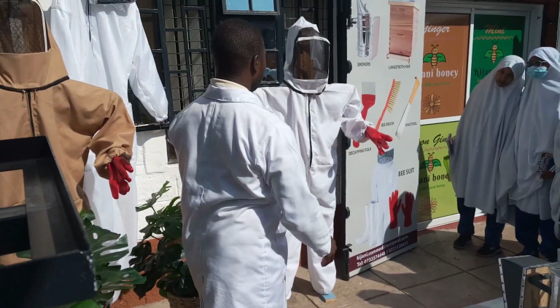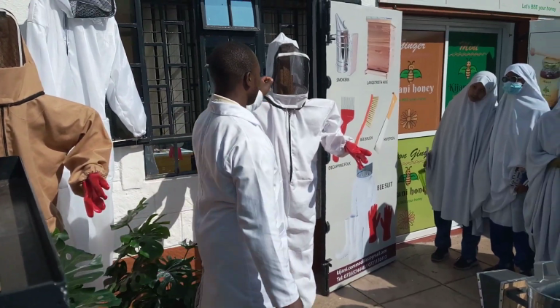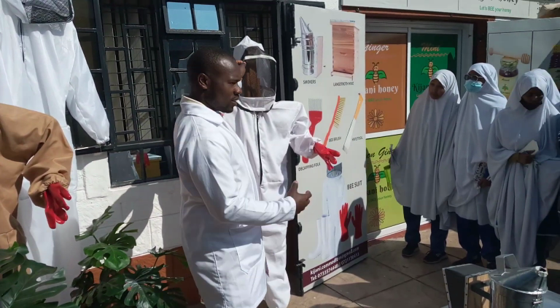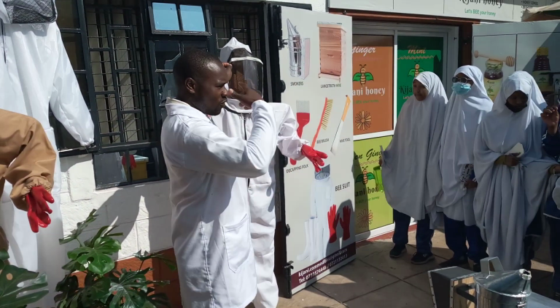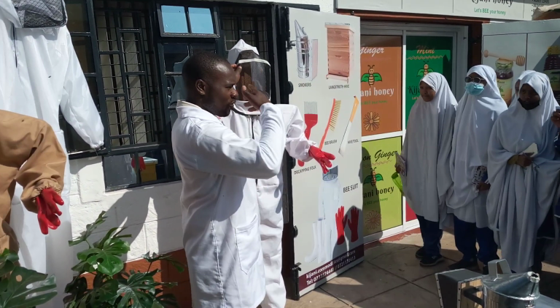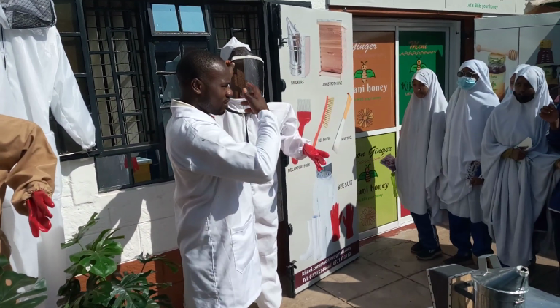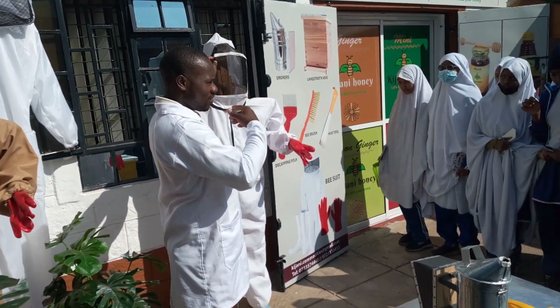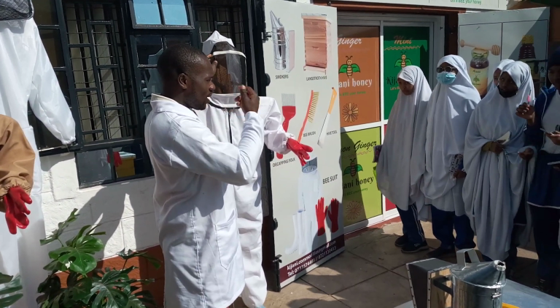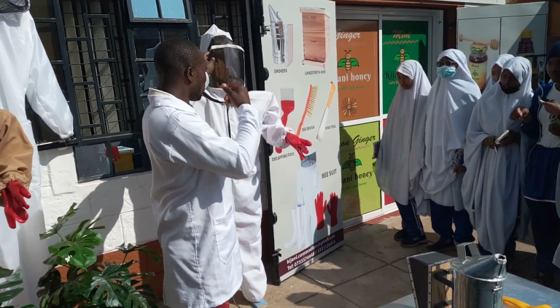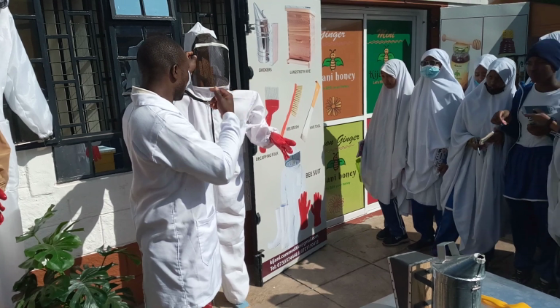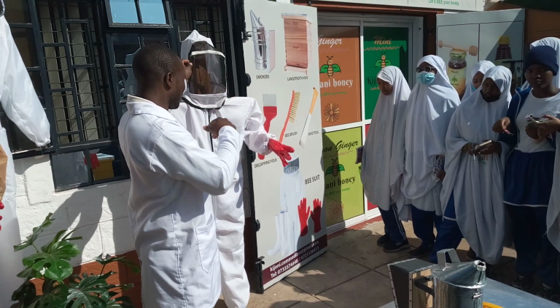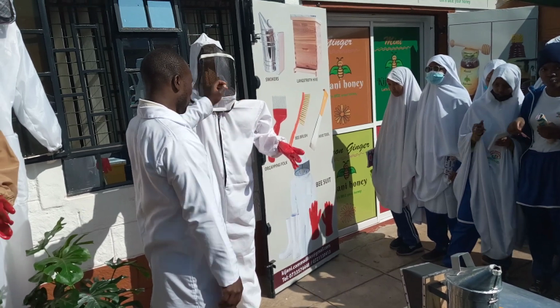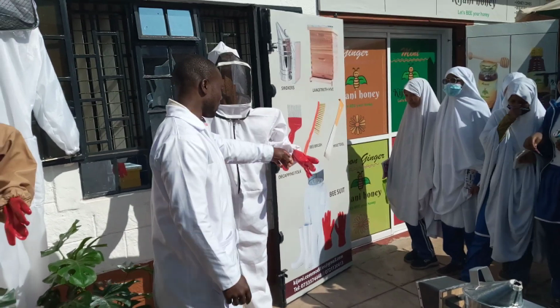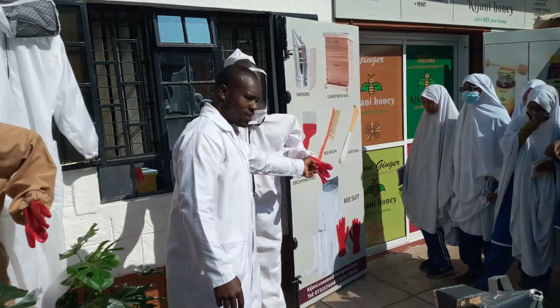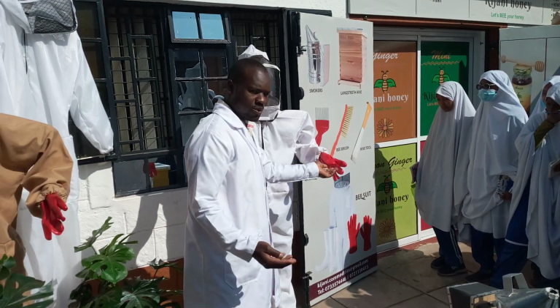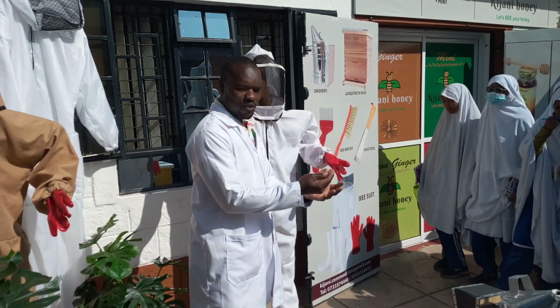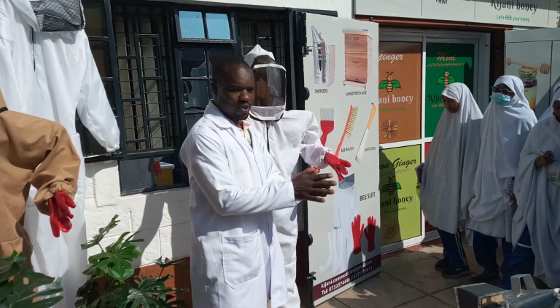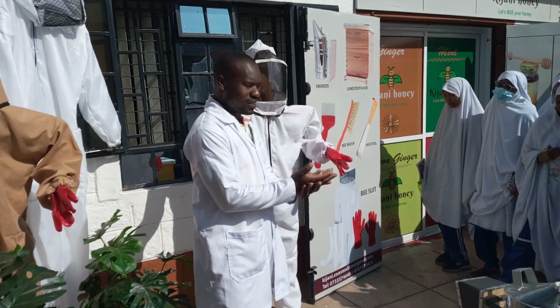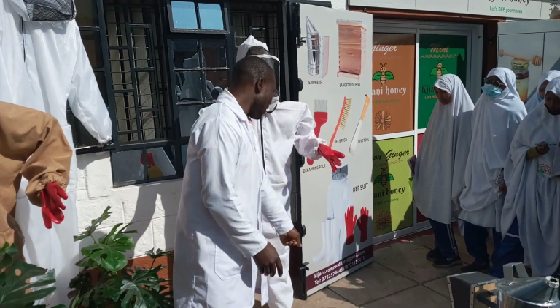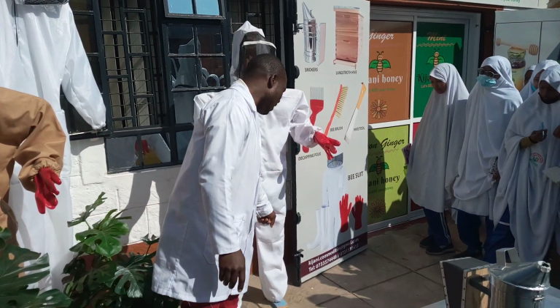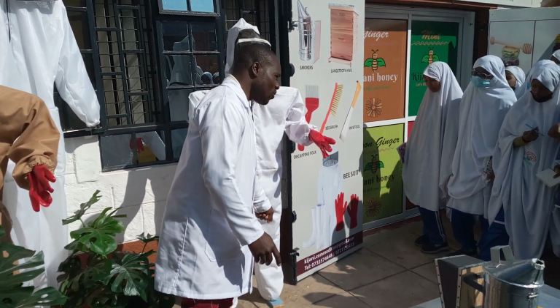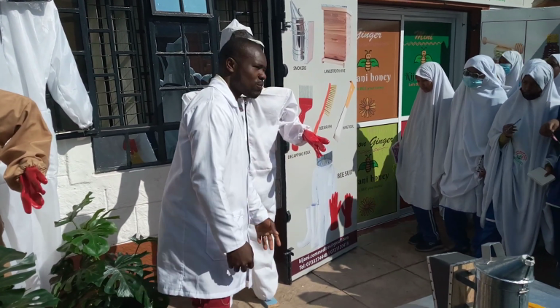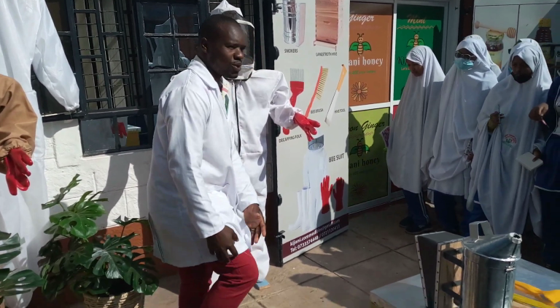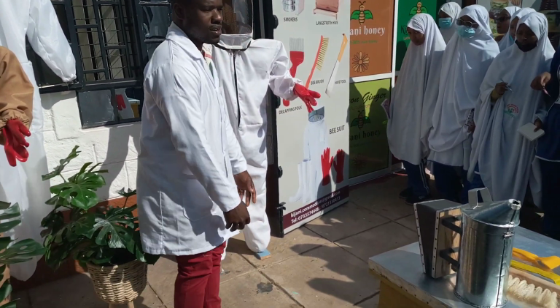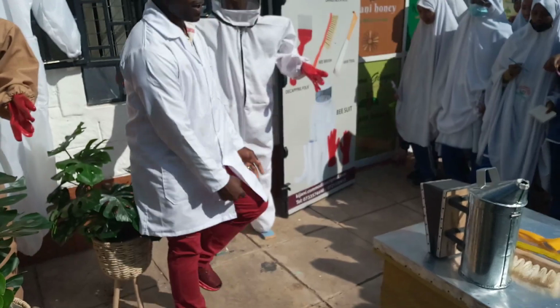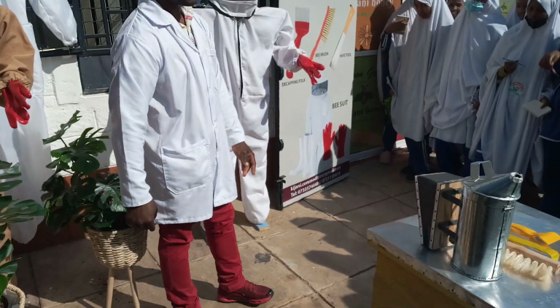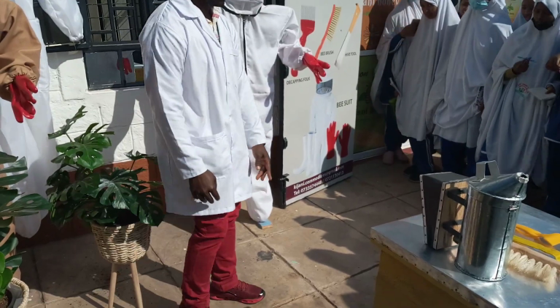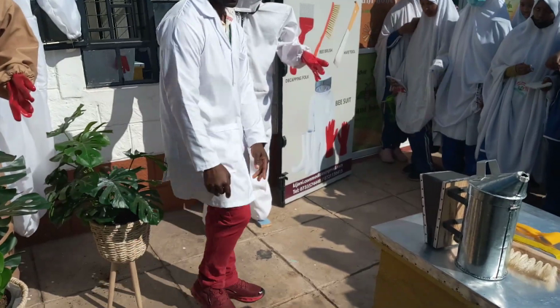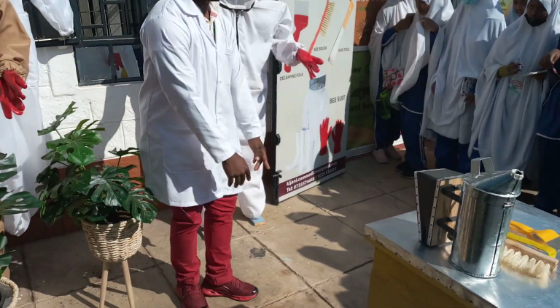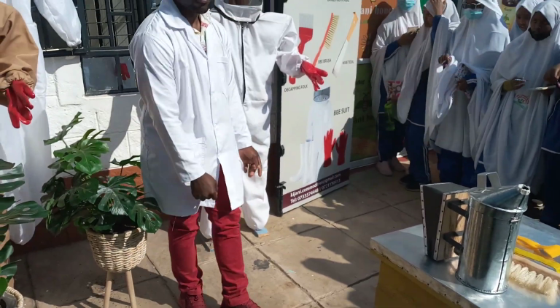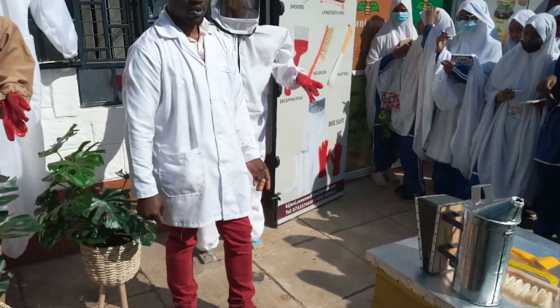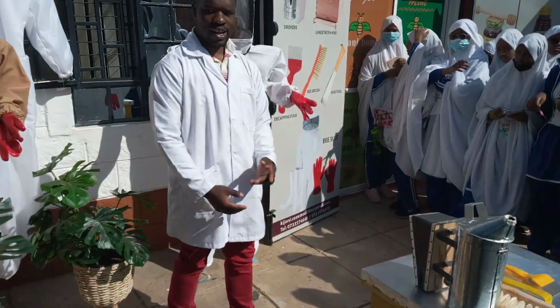This protects your face so that you don't need anything on your face. This also protects your hands, and put on gumboots so that you're protected on your legs.